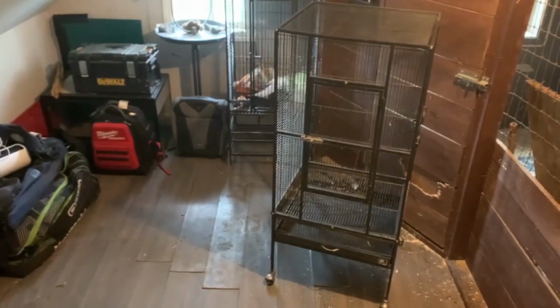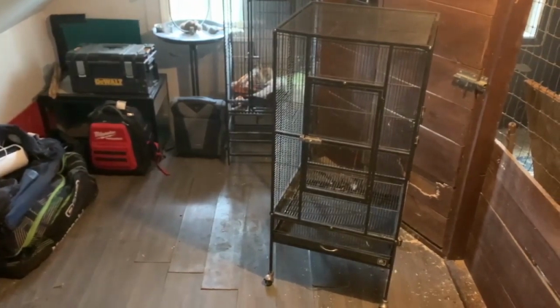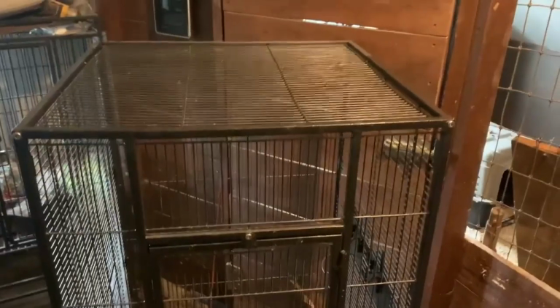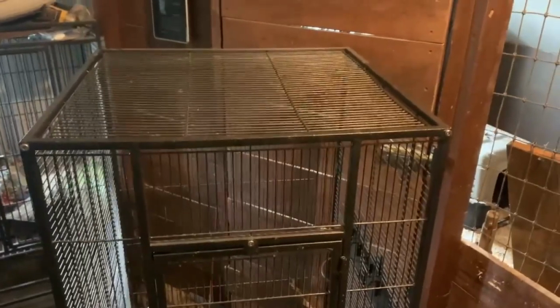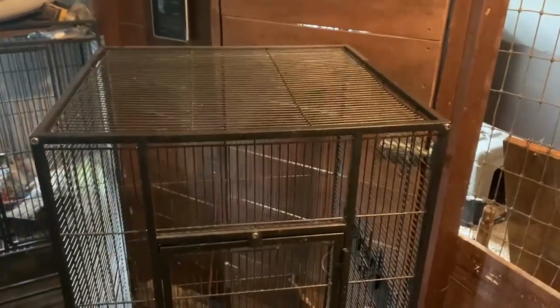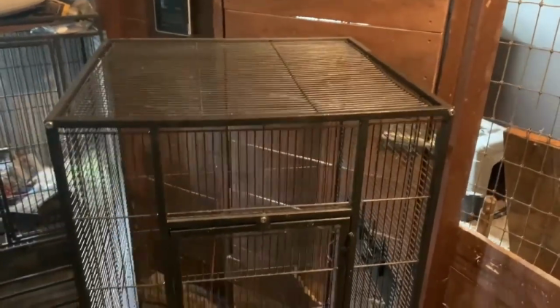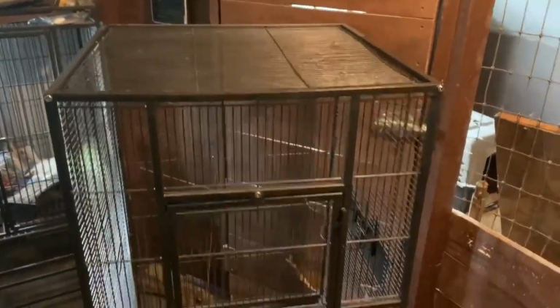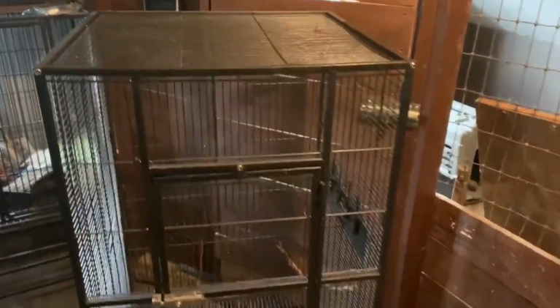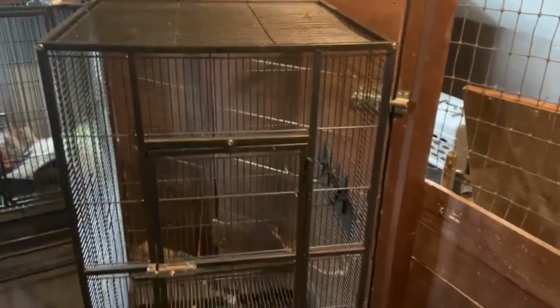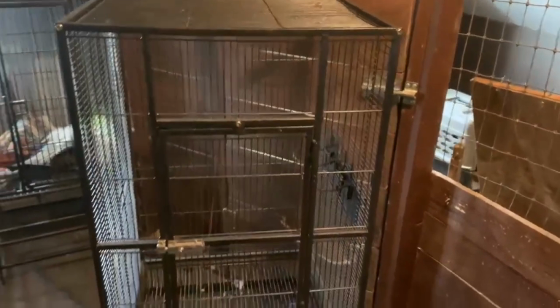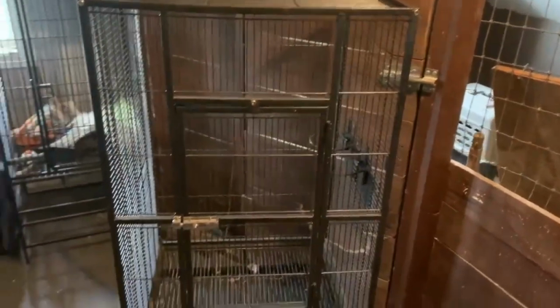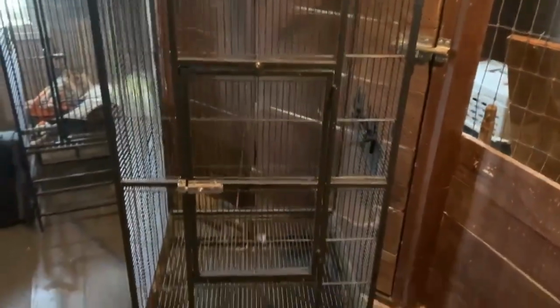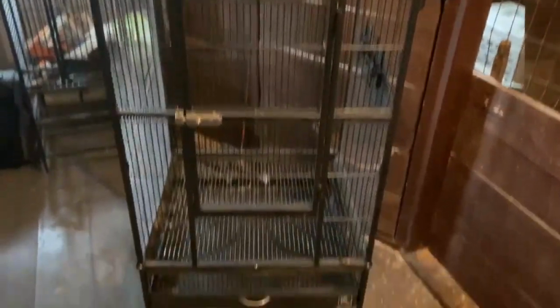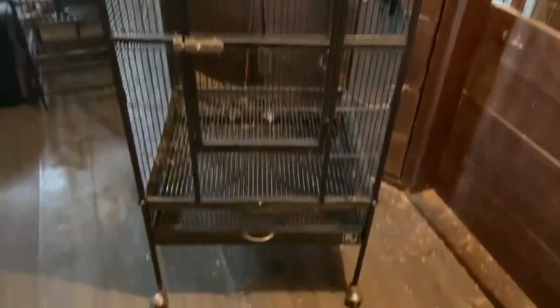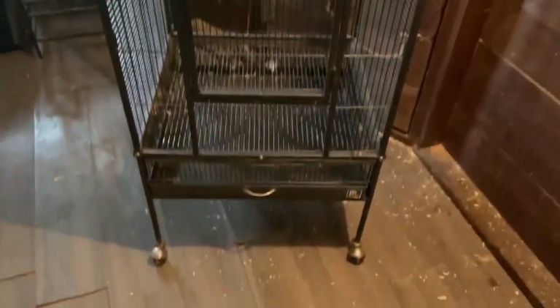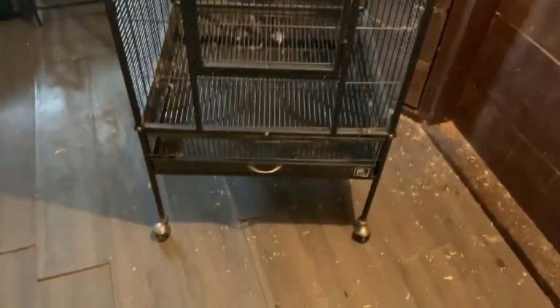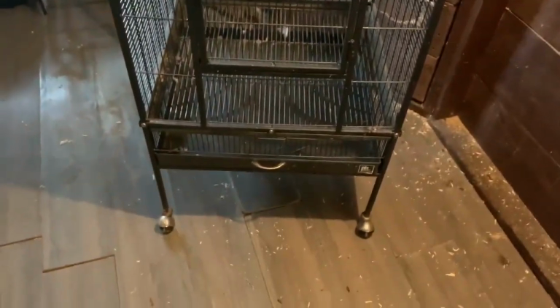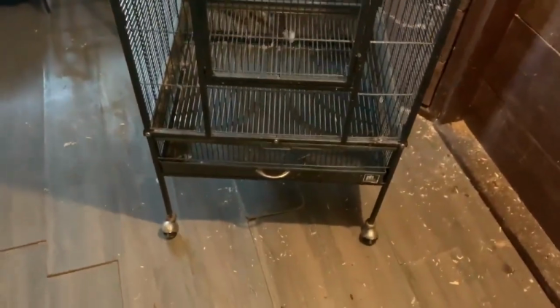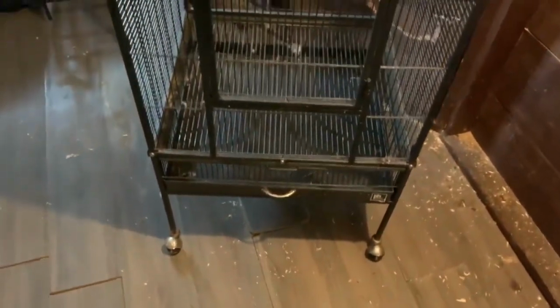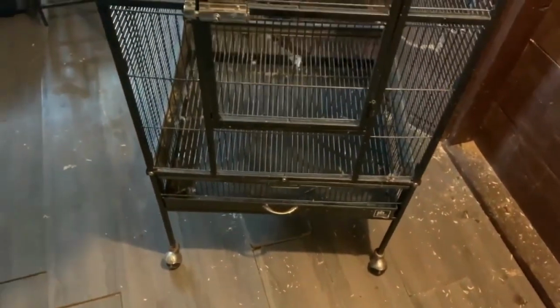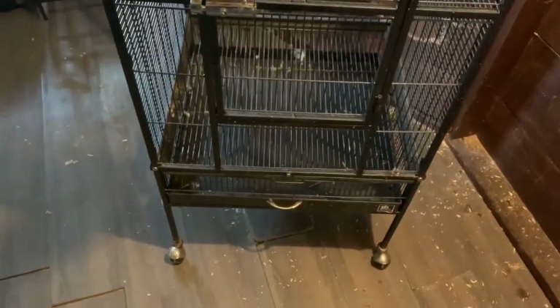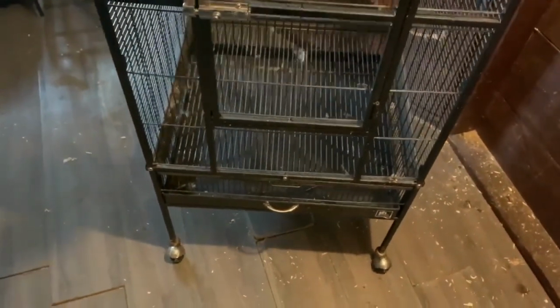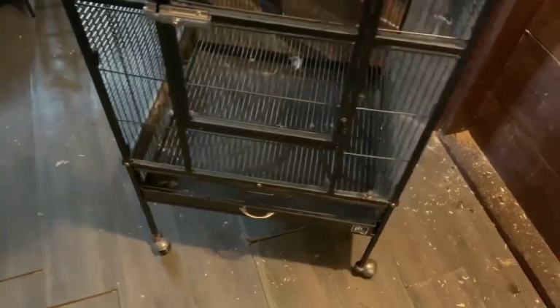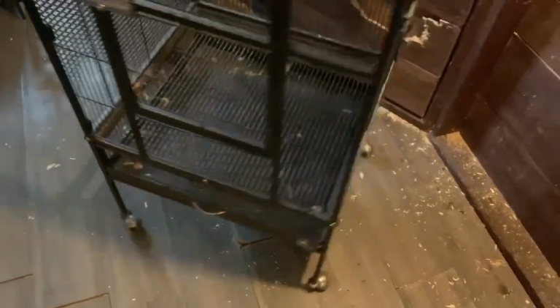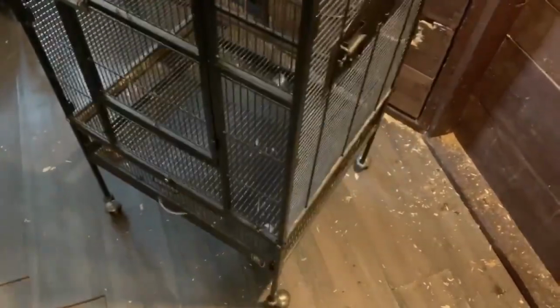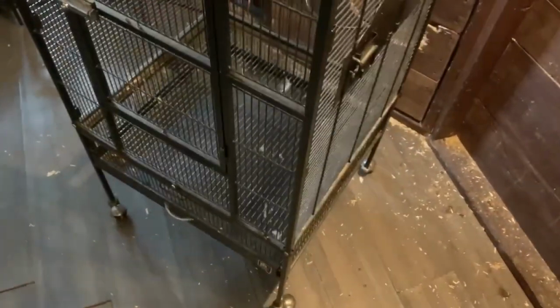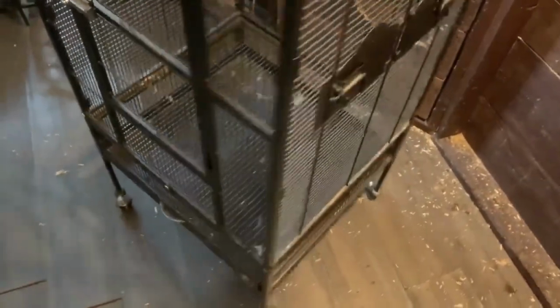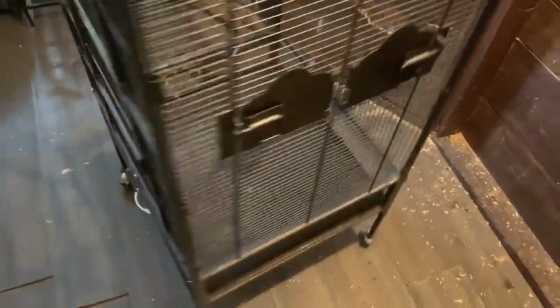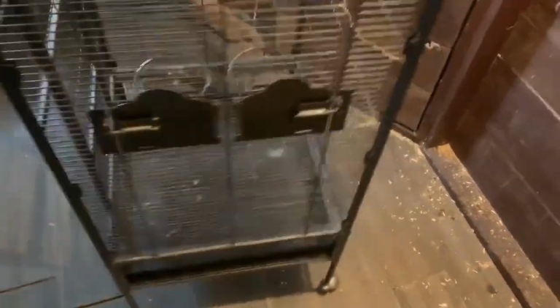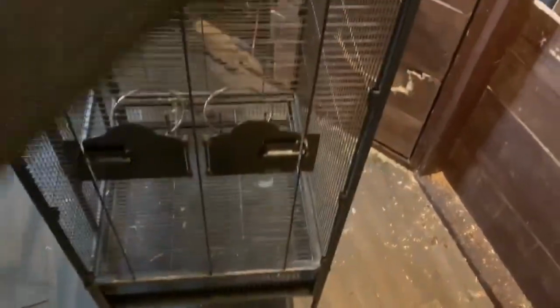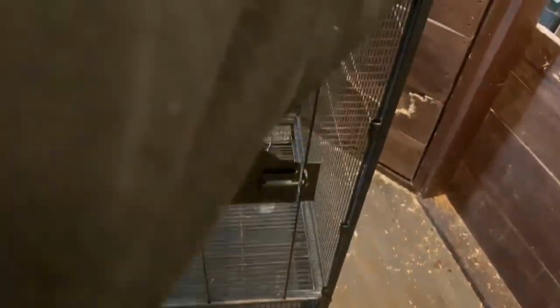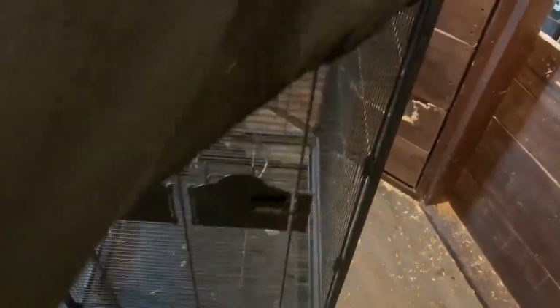I have owned this cage now for five plus years and use it as a winter enclosure for my cockatiel. When buying it, it comes in two different color options: black, like the one I have here, and brown.